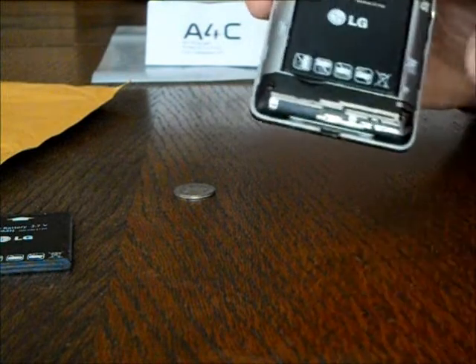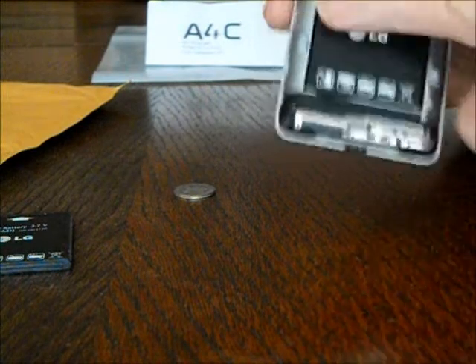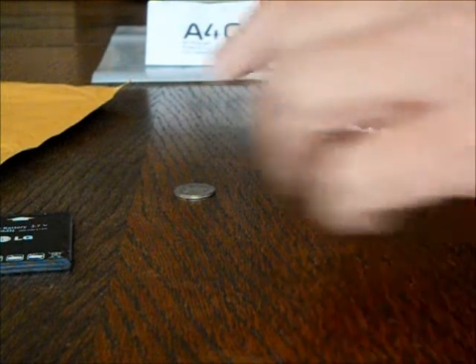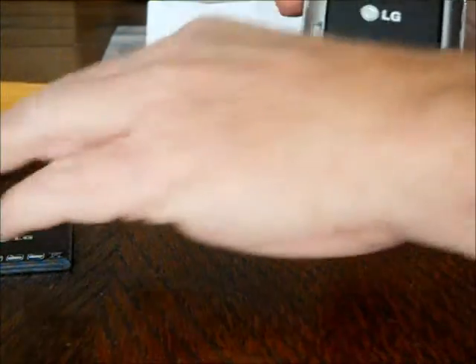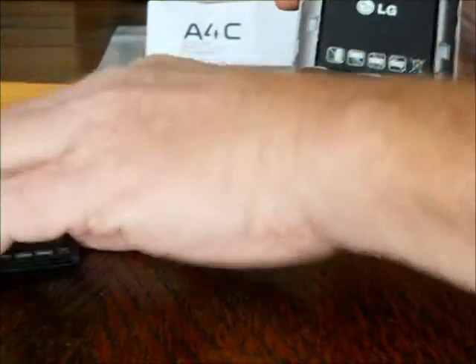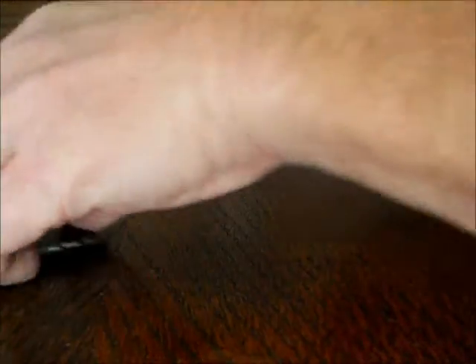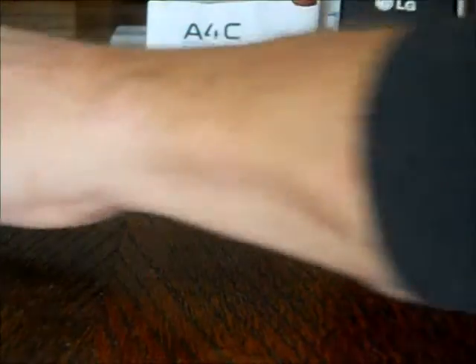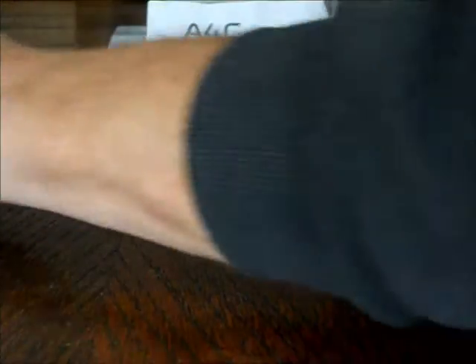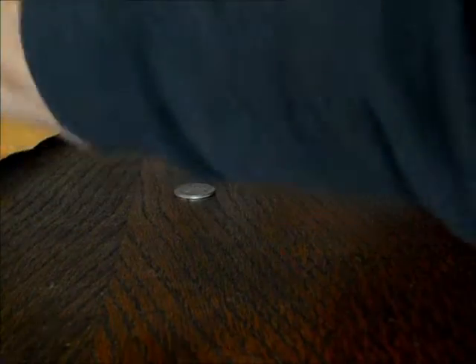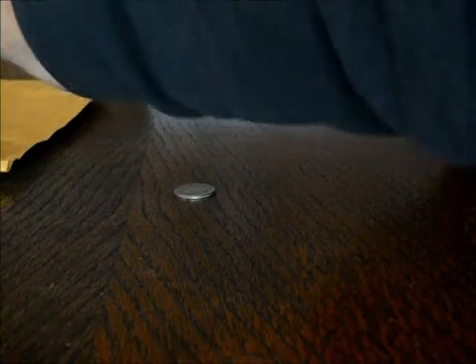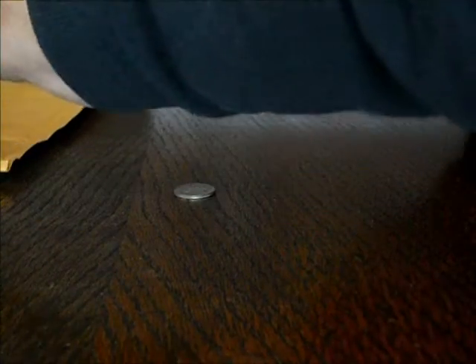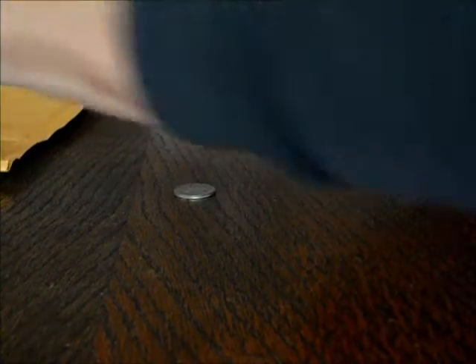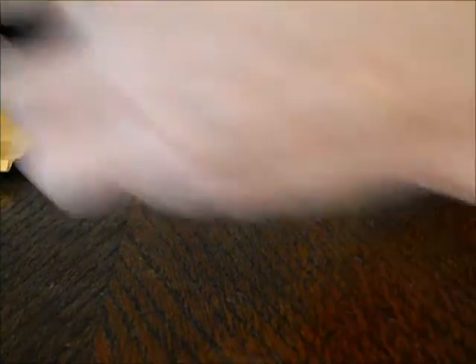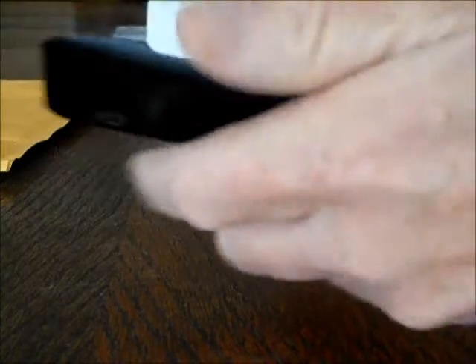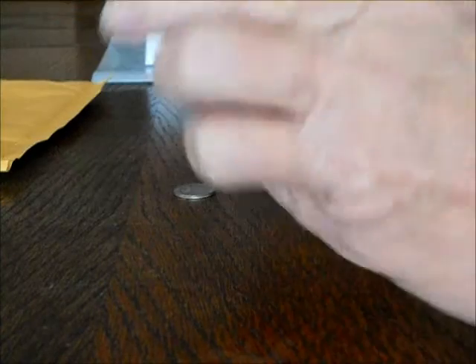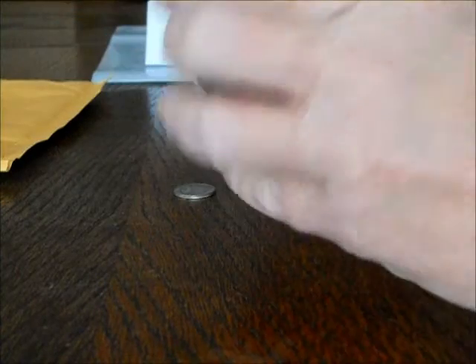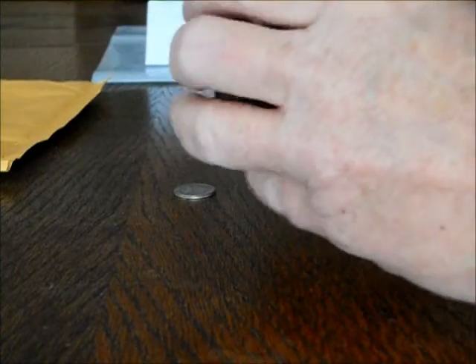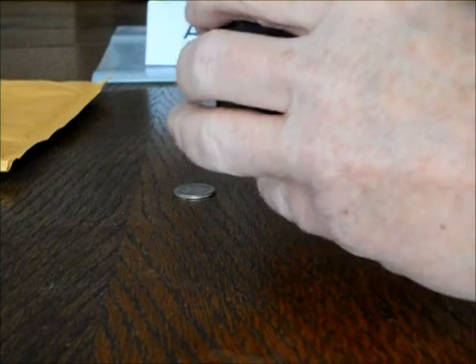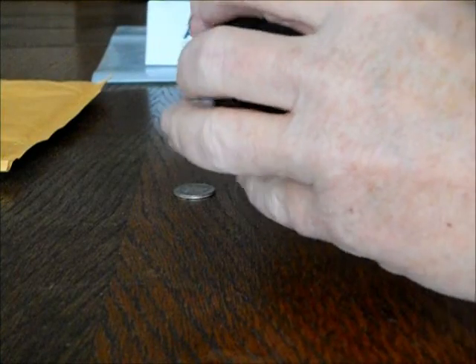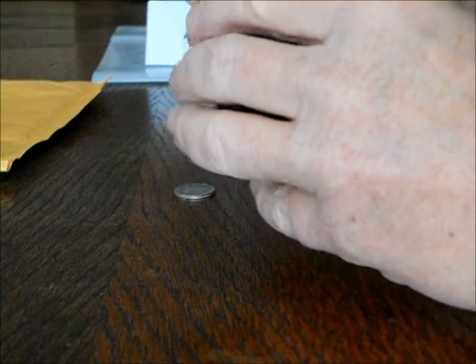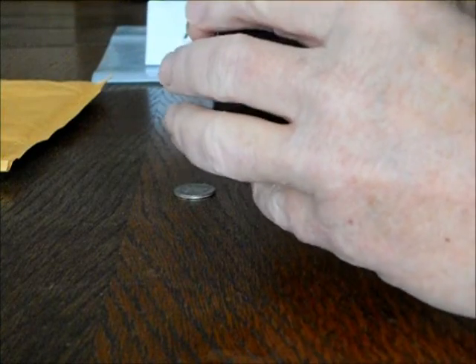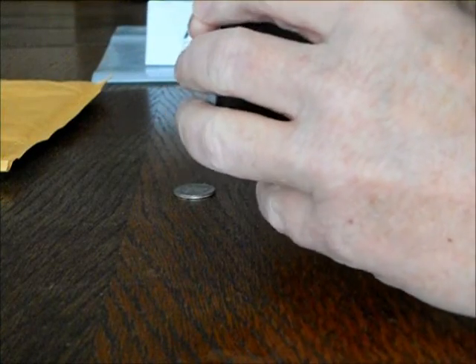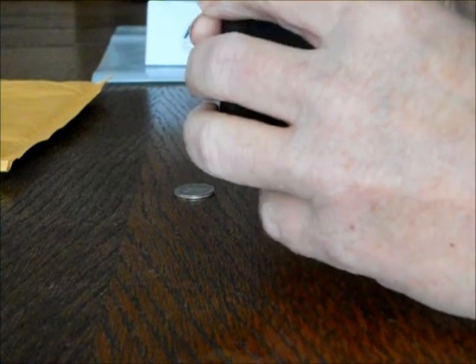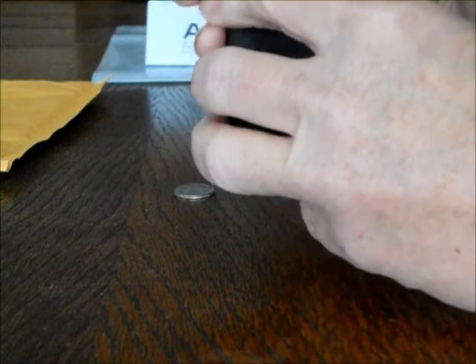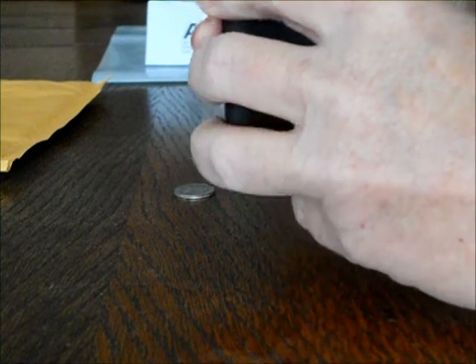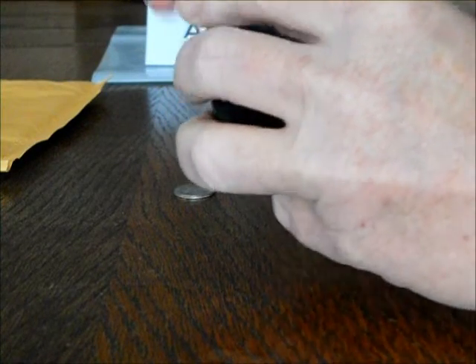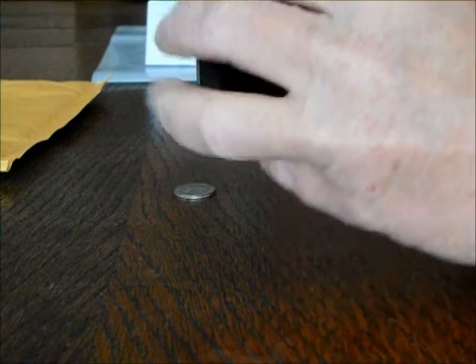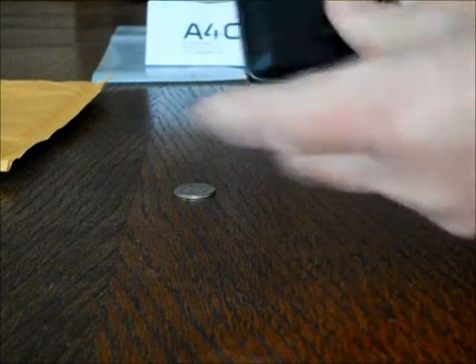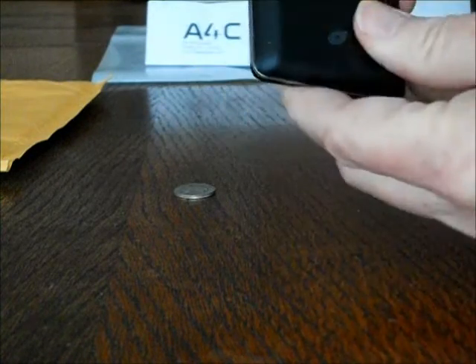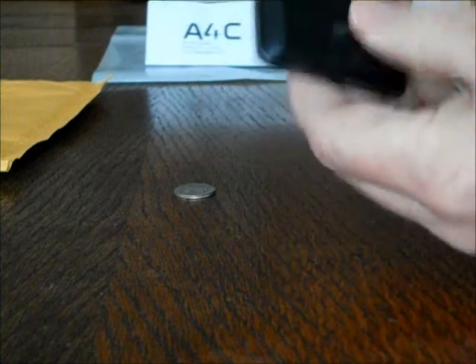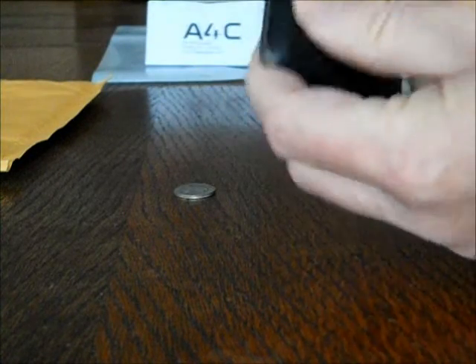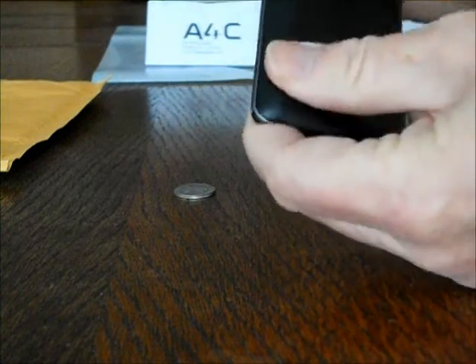This is the new battery — I don't want to get it confused. And then the case just snaps right back on, like that.